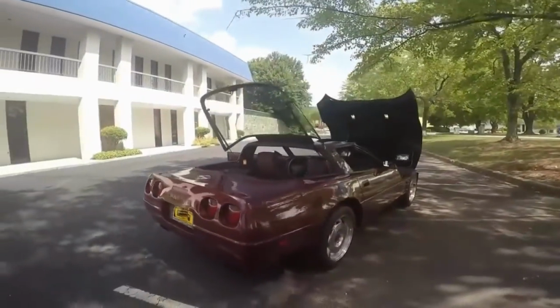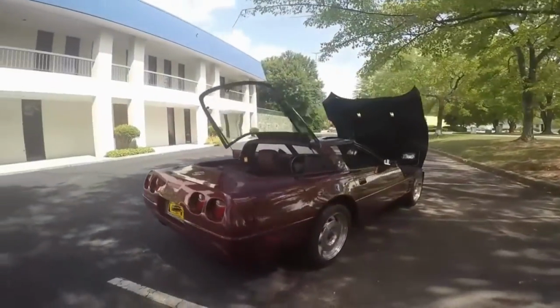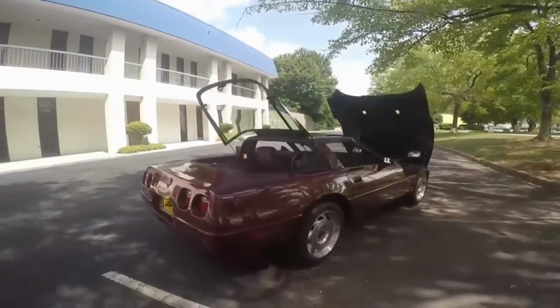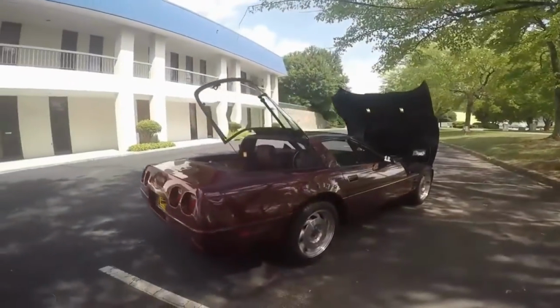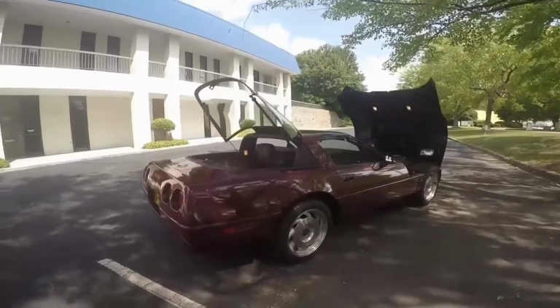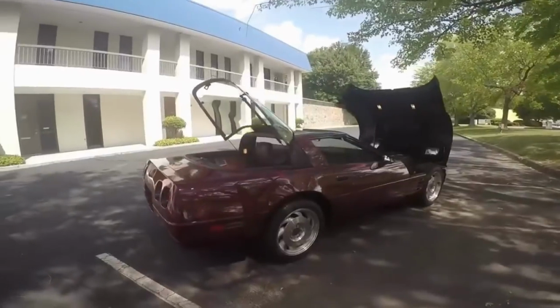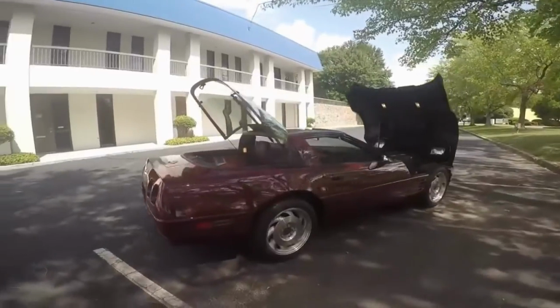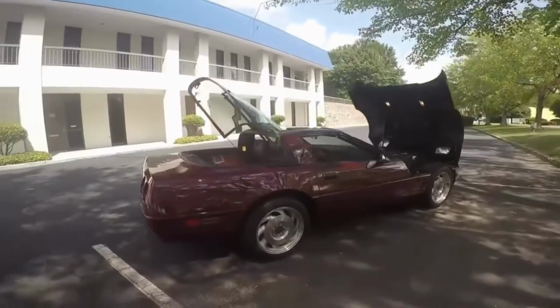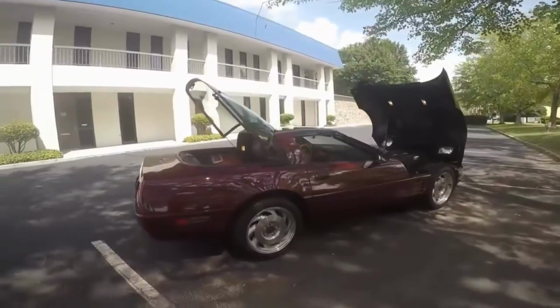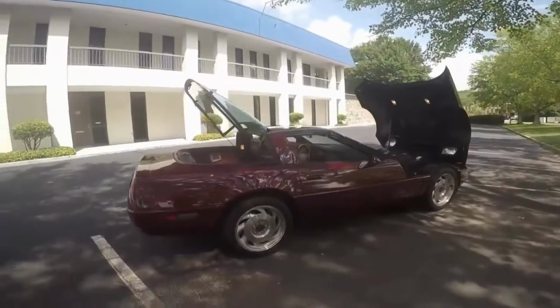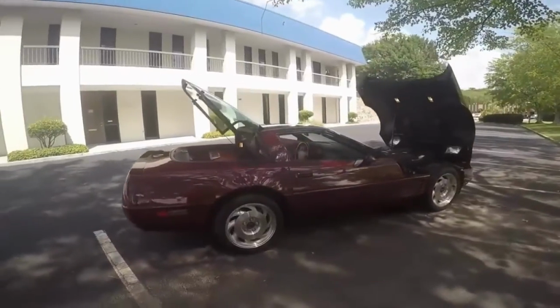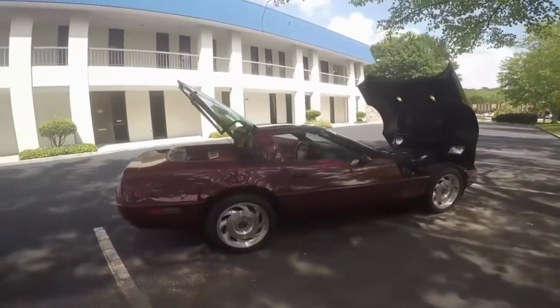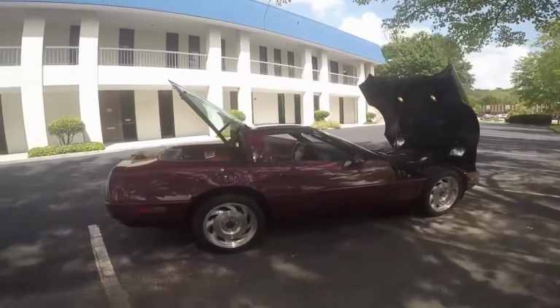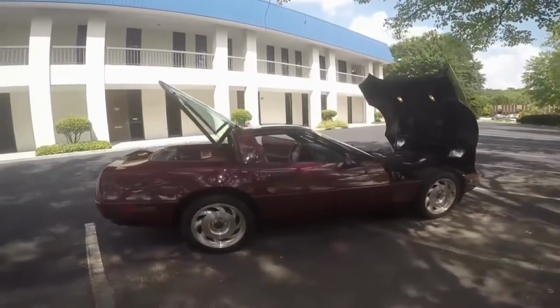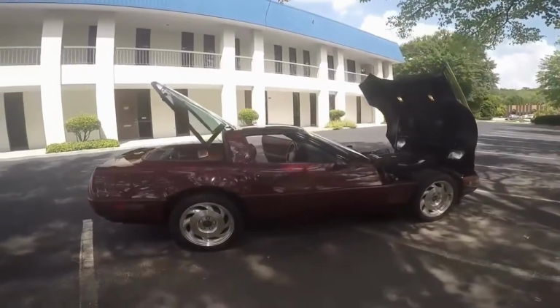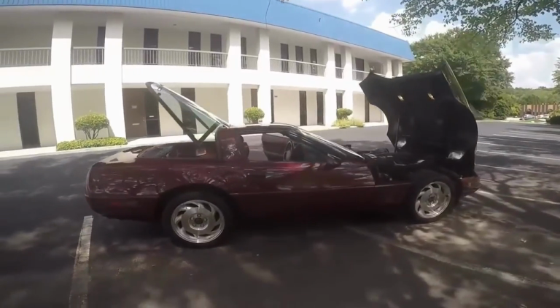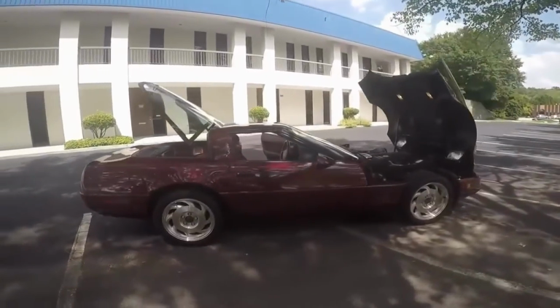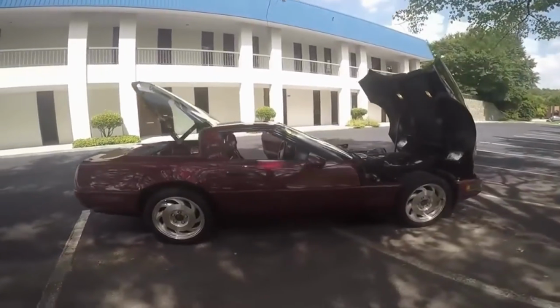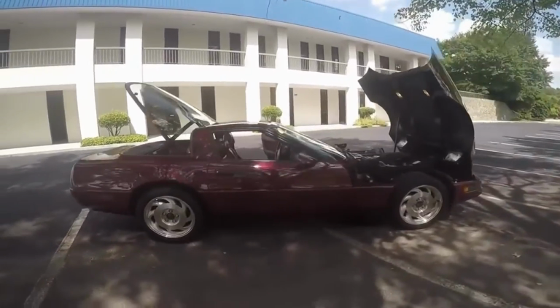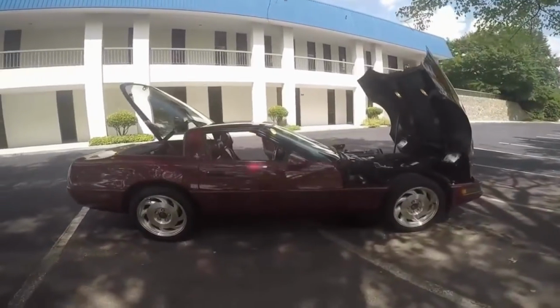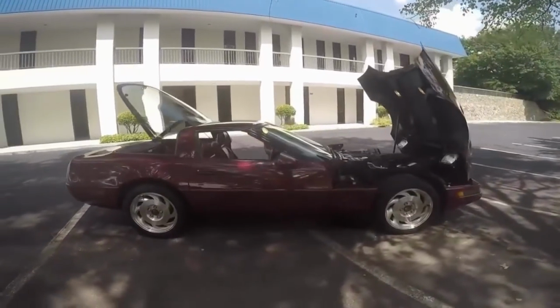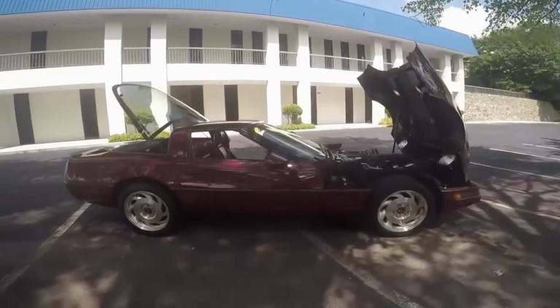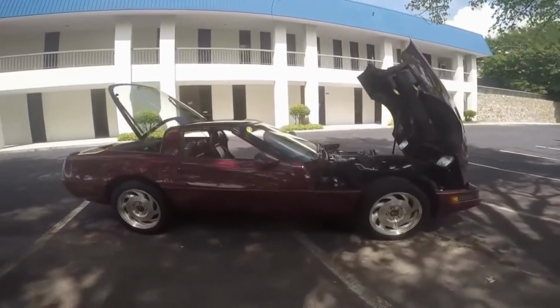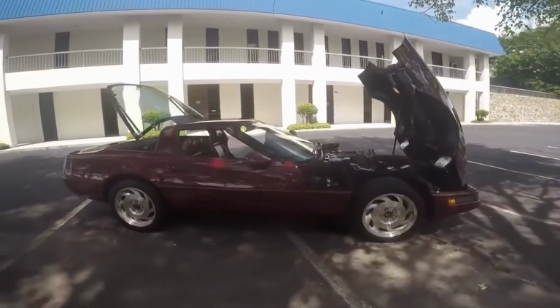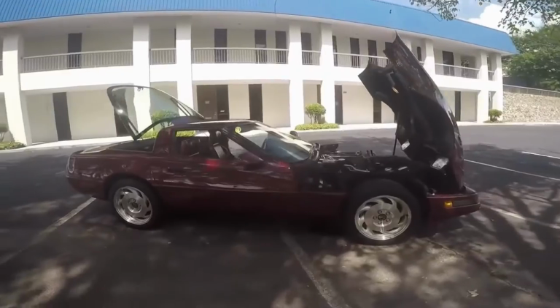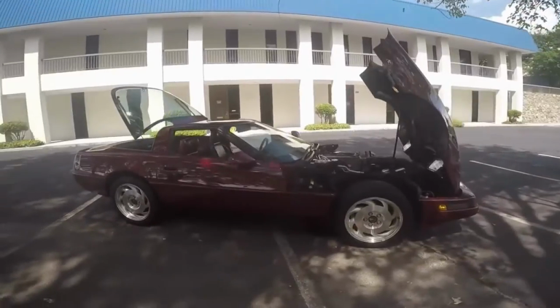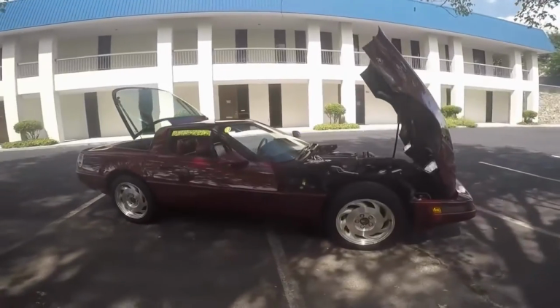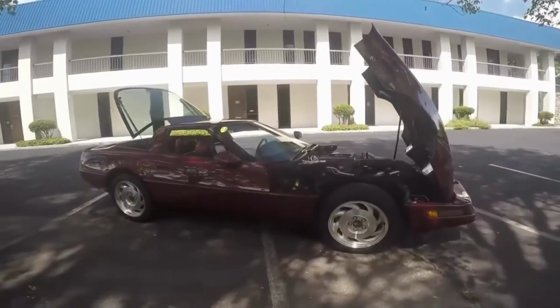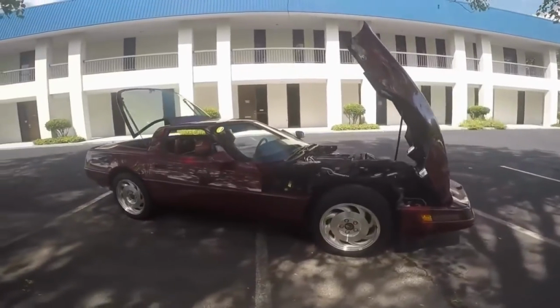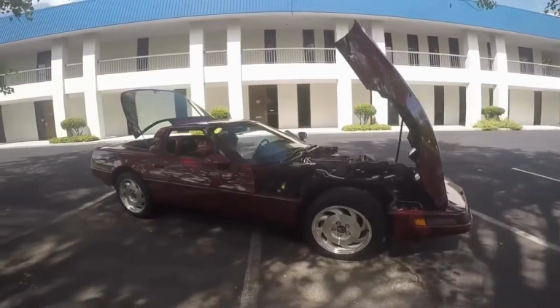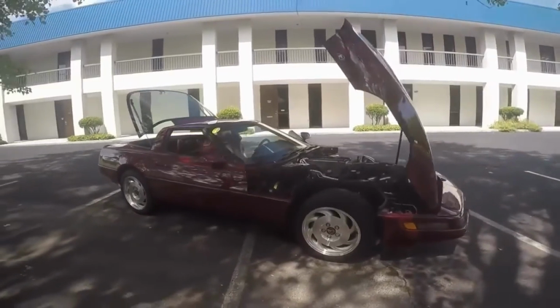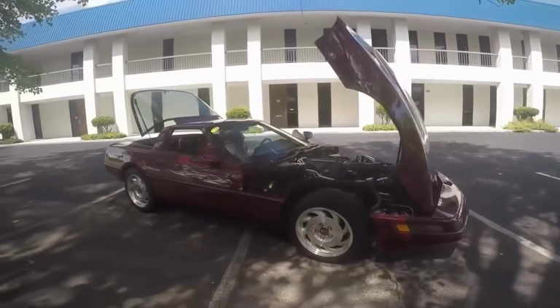The glass top folds up and gives you some space for luggage — most Corvettes don't have that much space. Here all the way around, just clean as a pin.